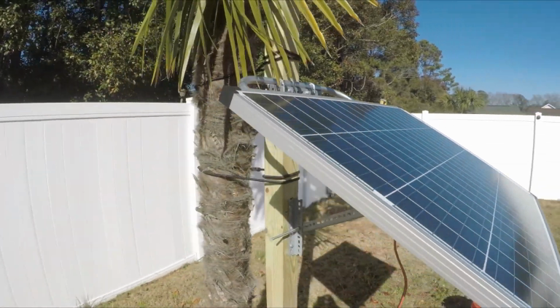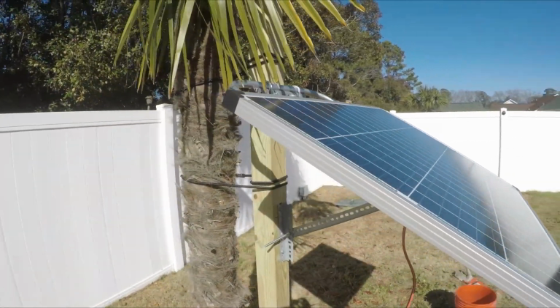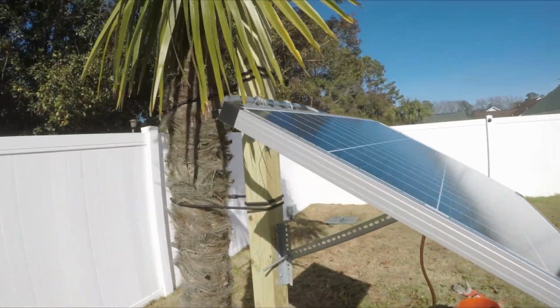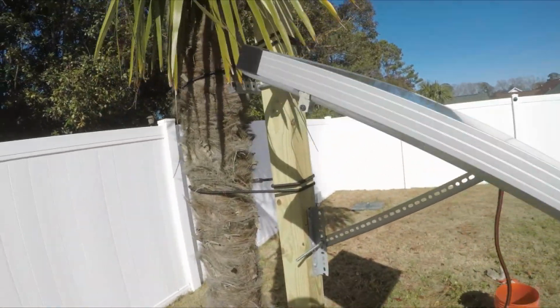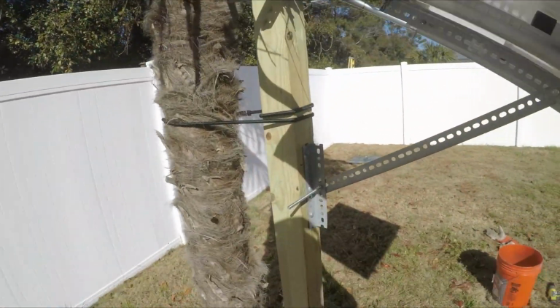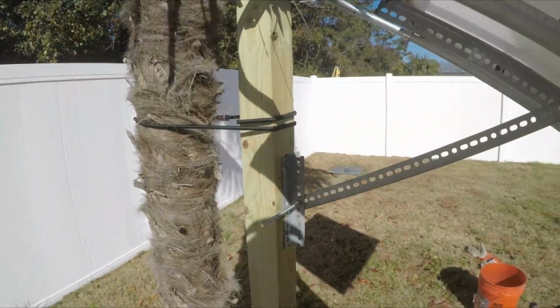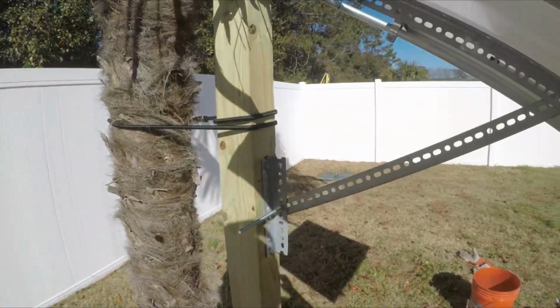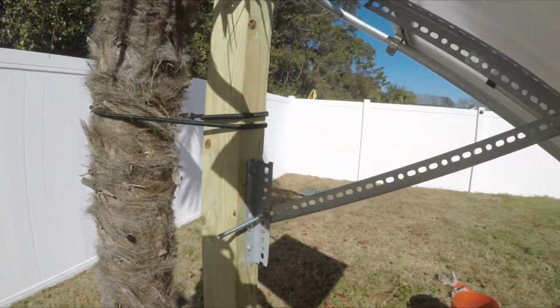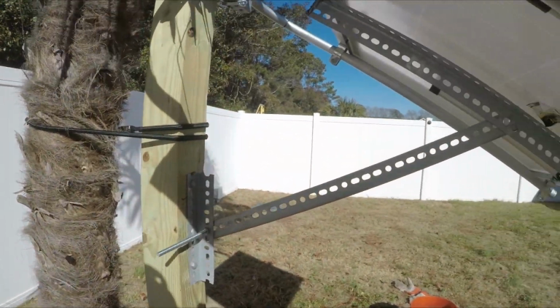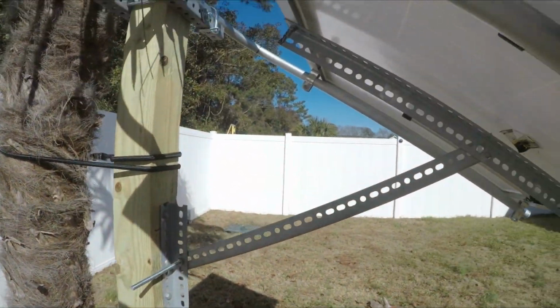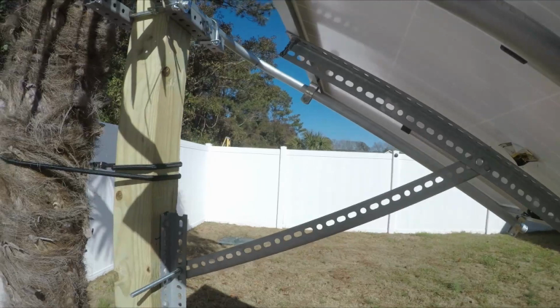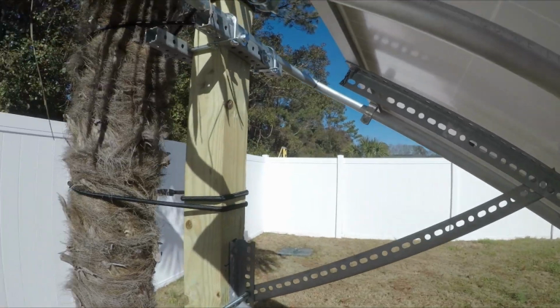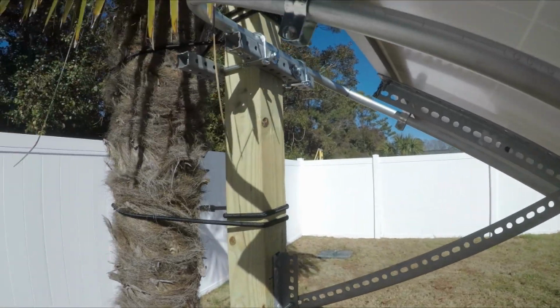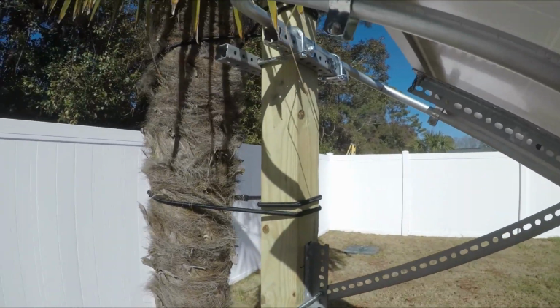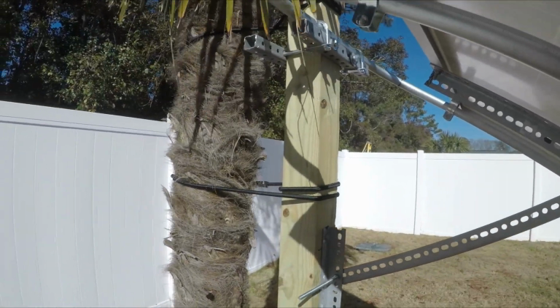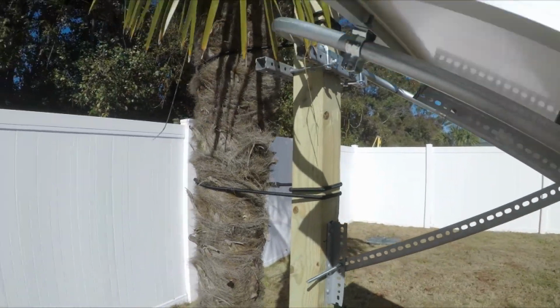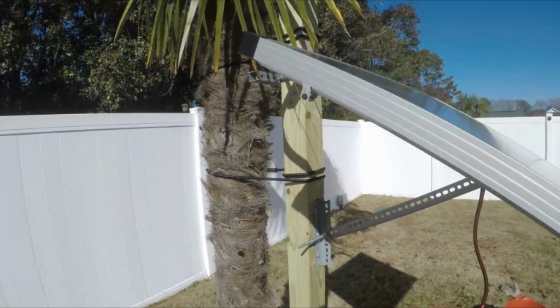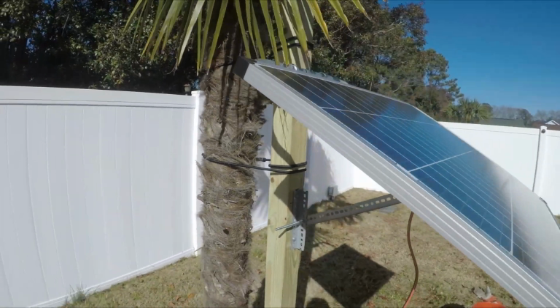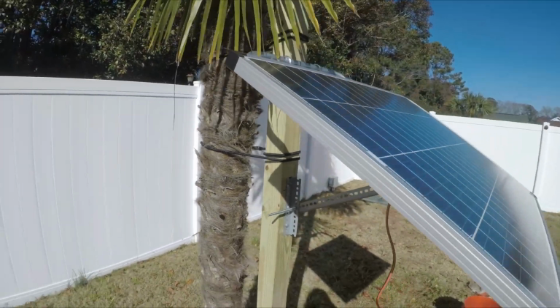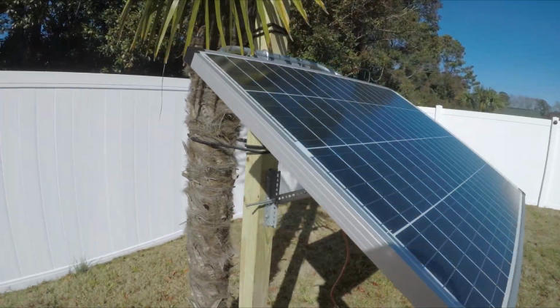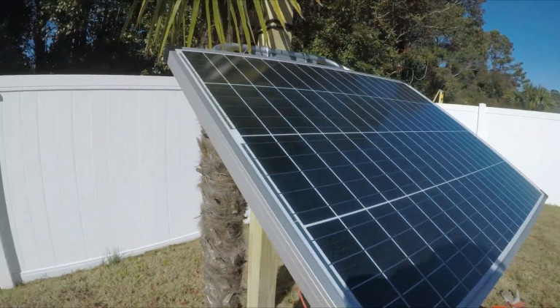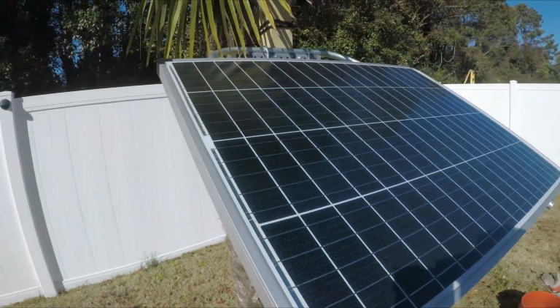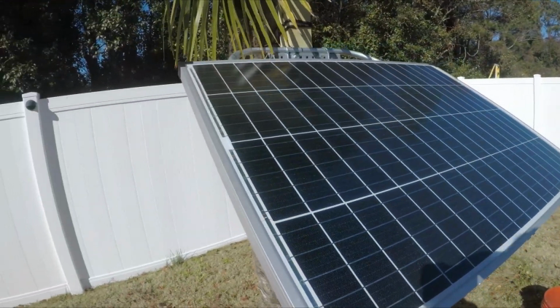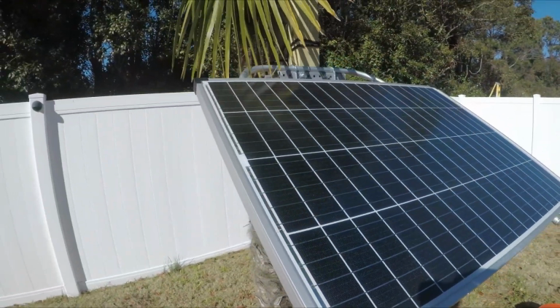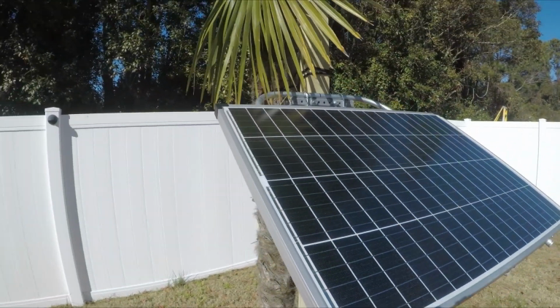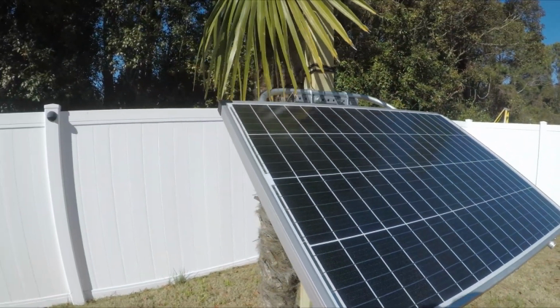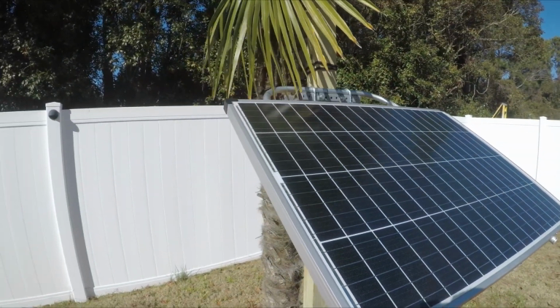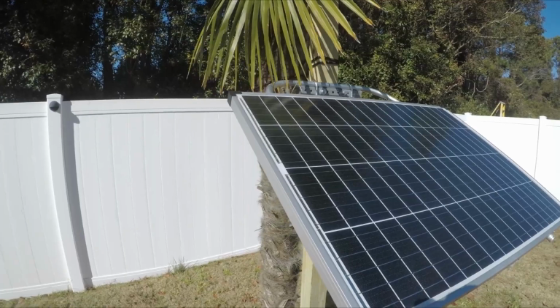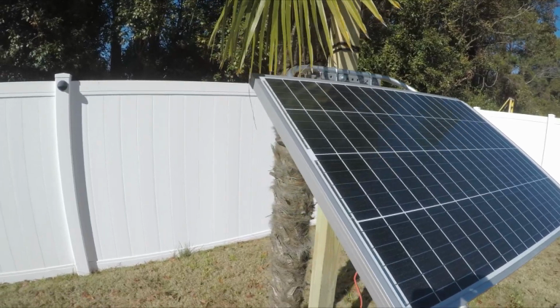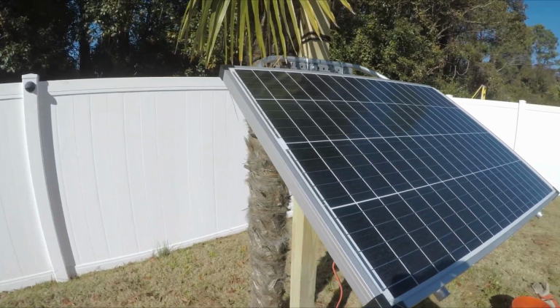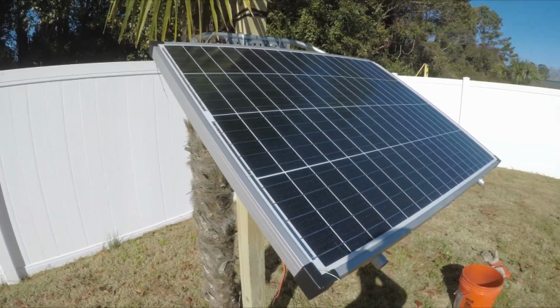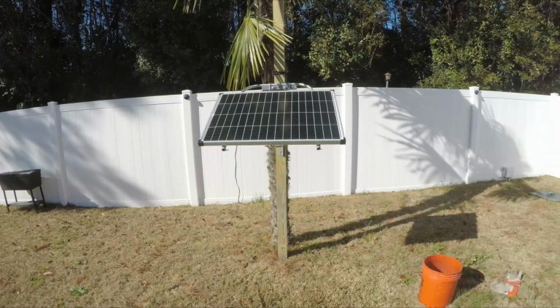Homemade solar panel mount. Thanks for watching. If you have any questions, leave it in the comments. Thank you. Bye.